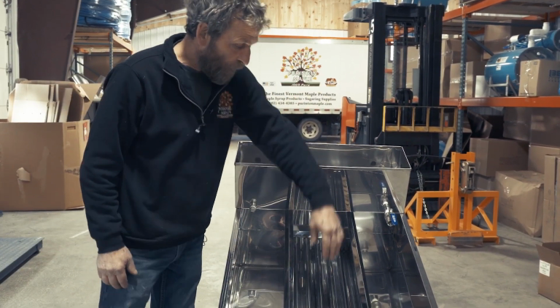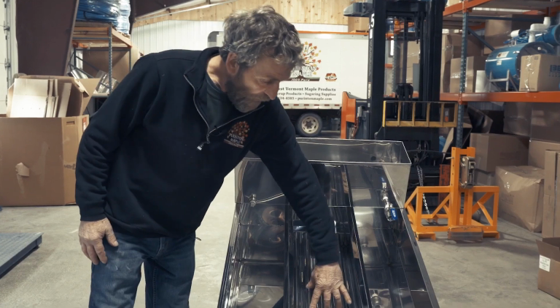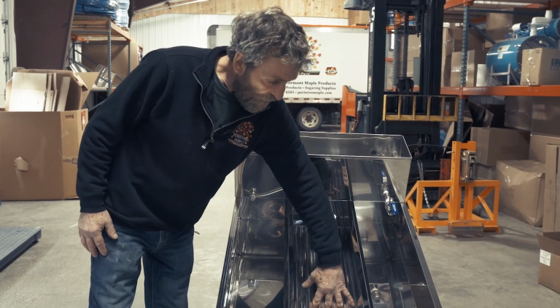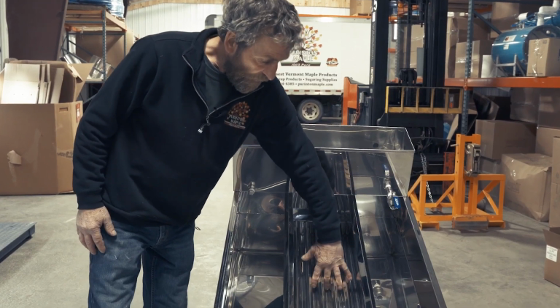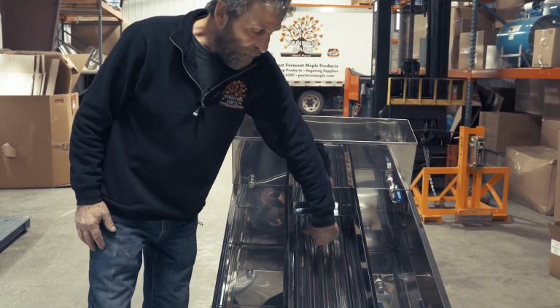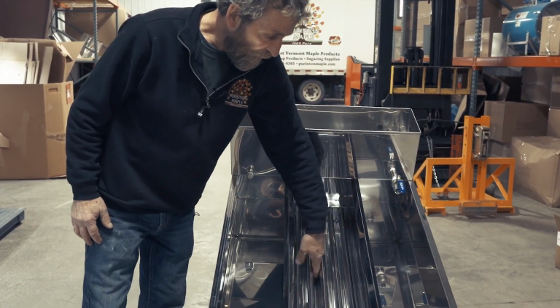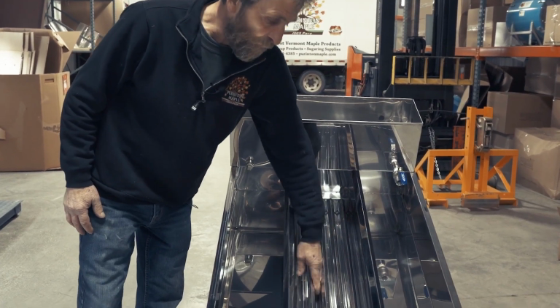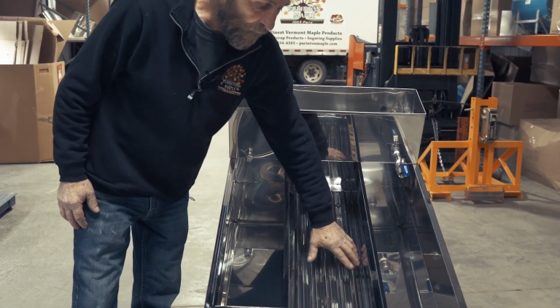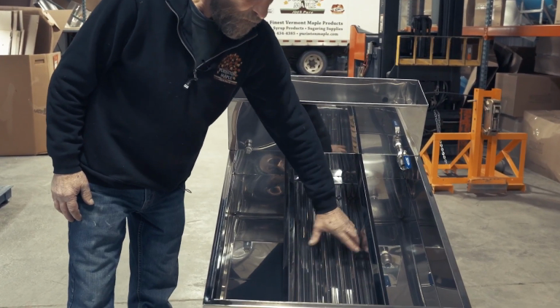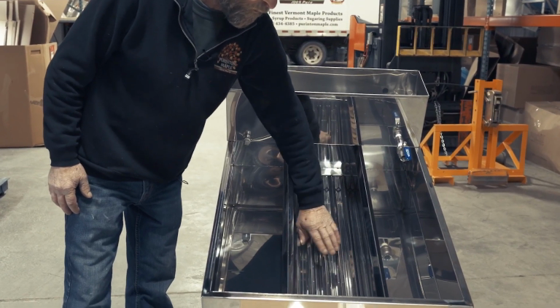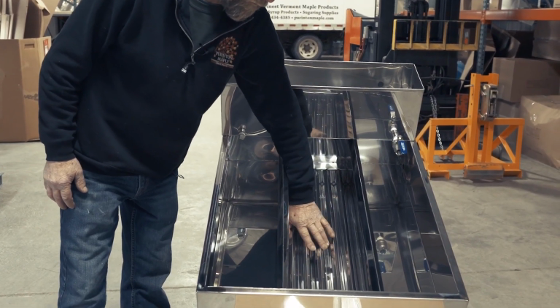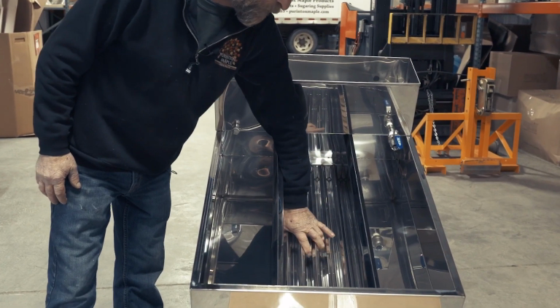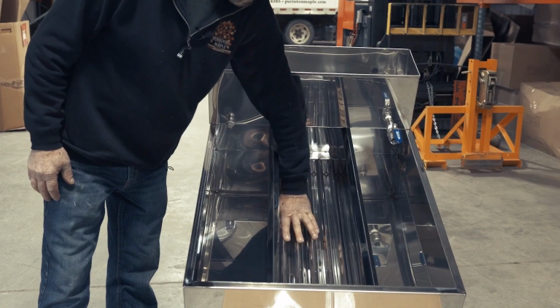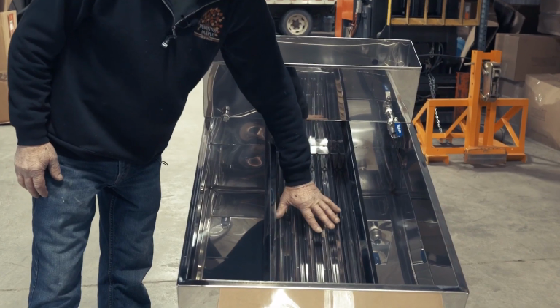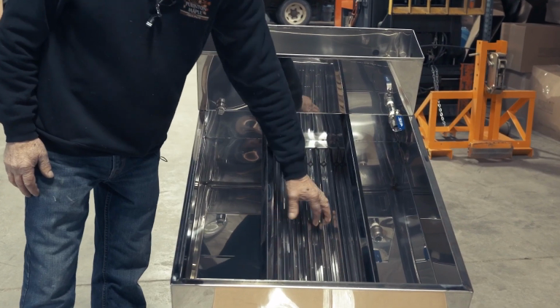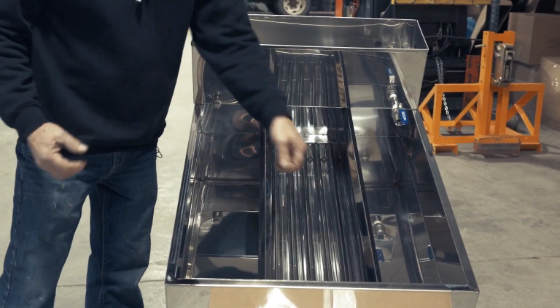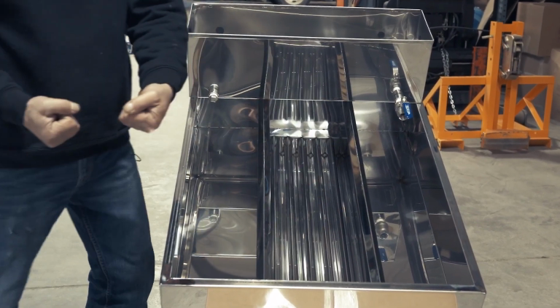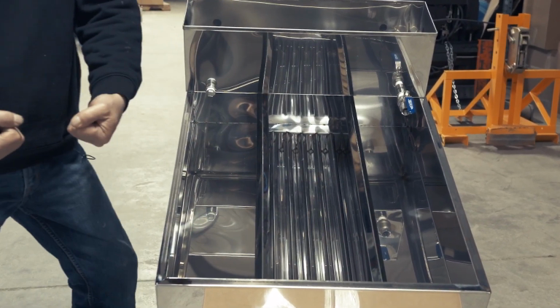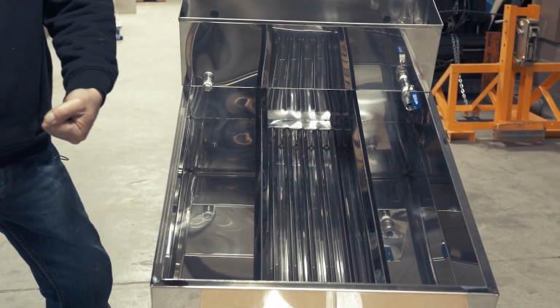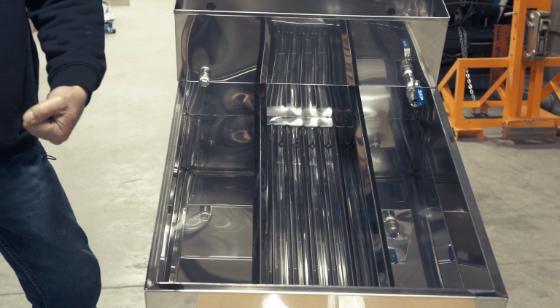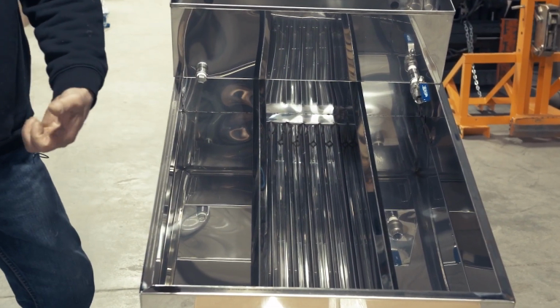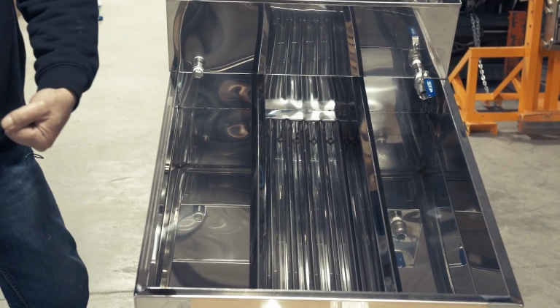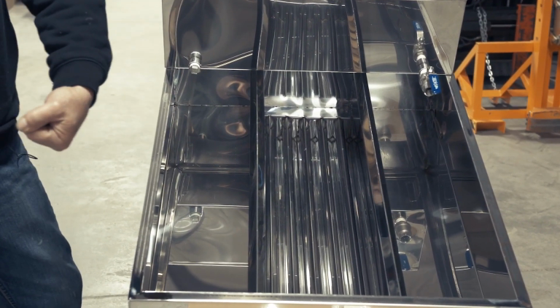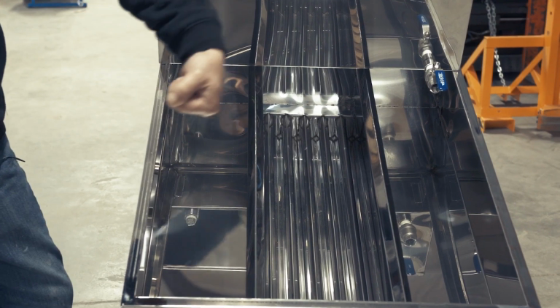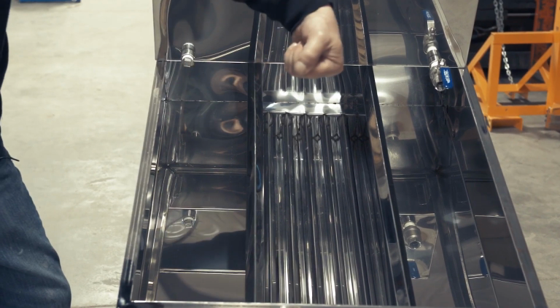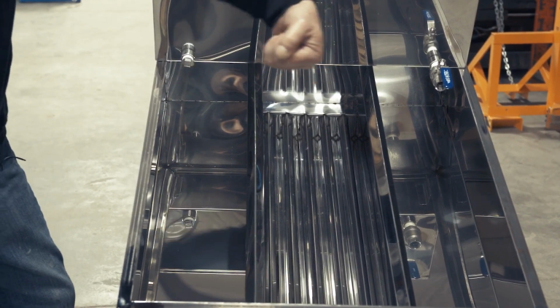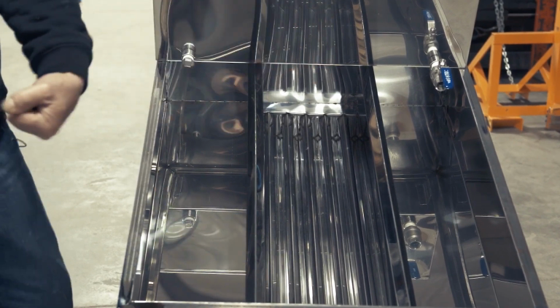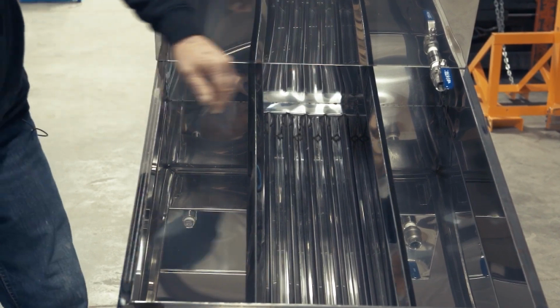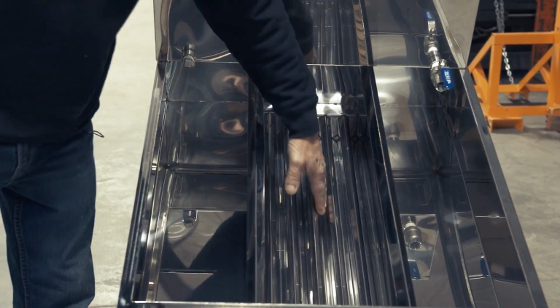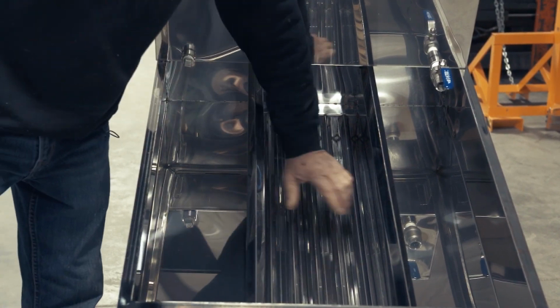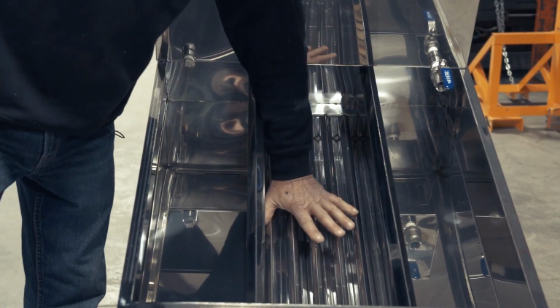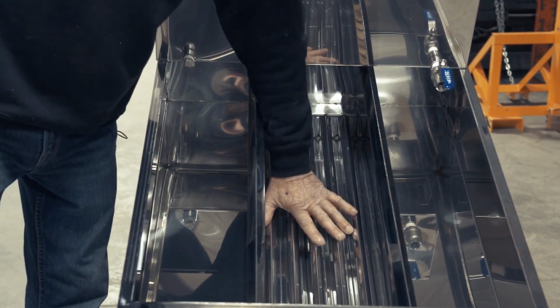There are corrugations inside the center compartment — four or five micro flues in there — which greatly expands the heating surface. It's like an accordion: if you stretch it open, there's a lot of heating surface in that one compartment.